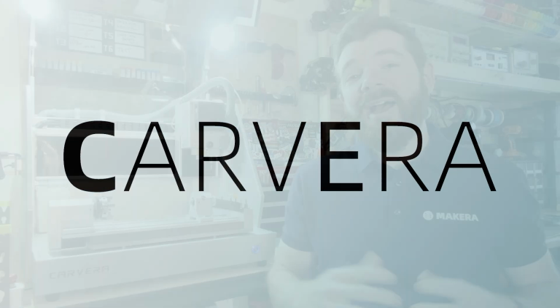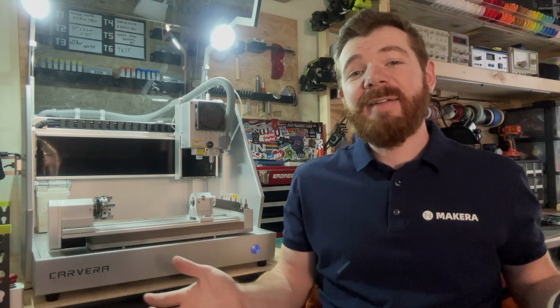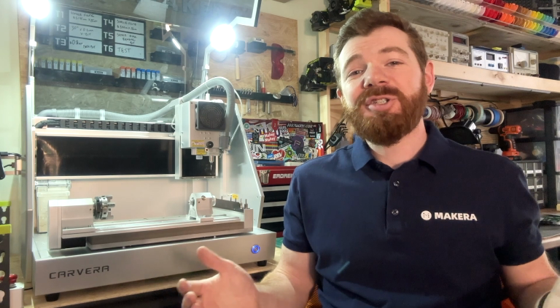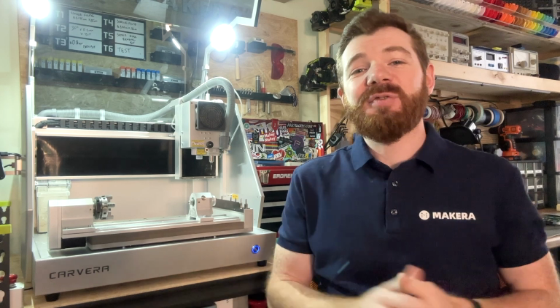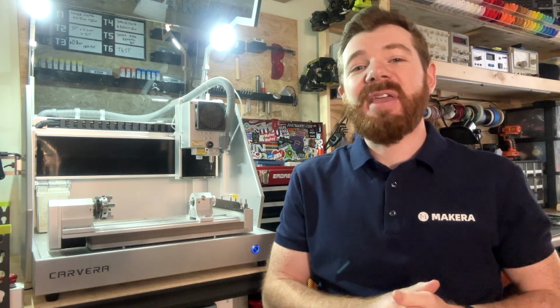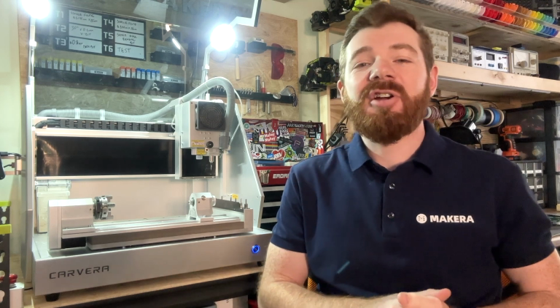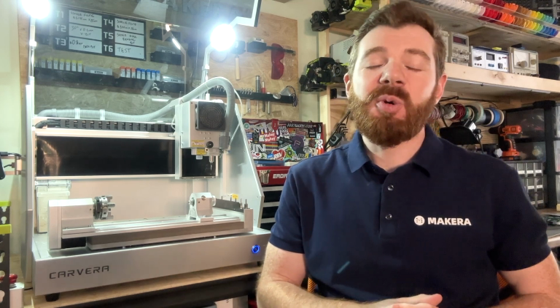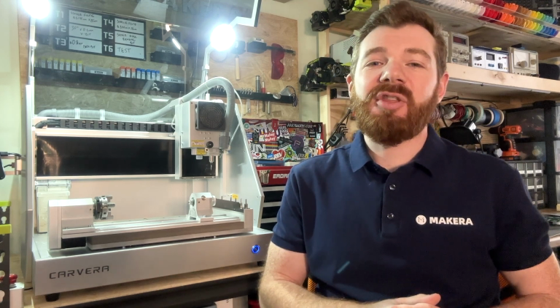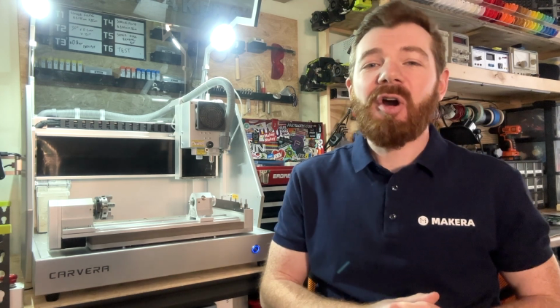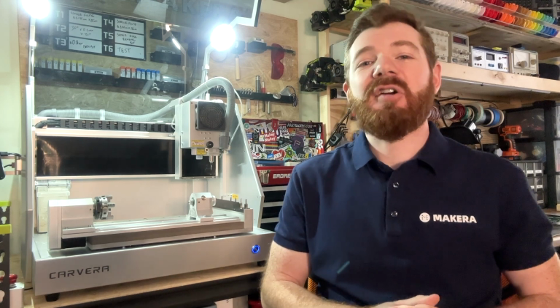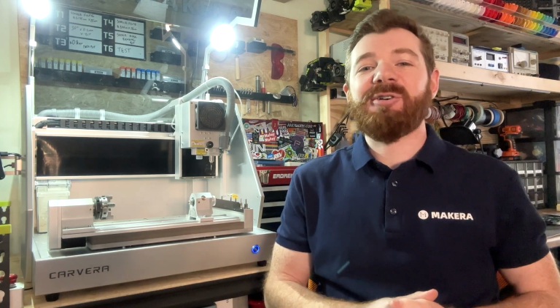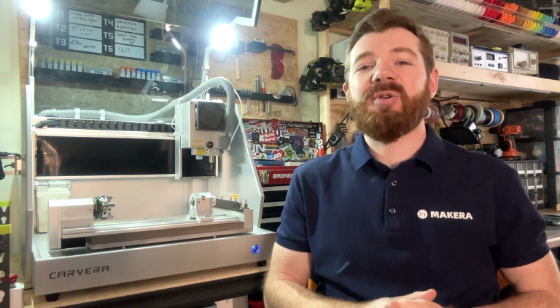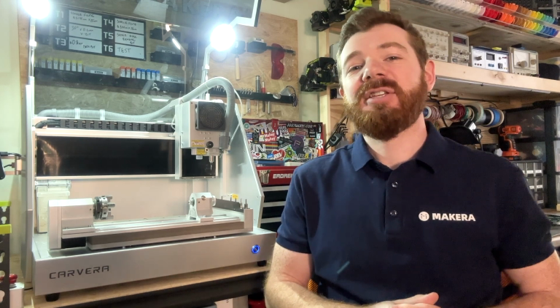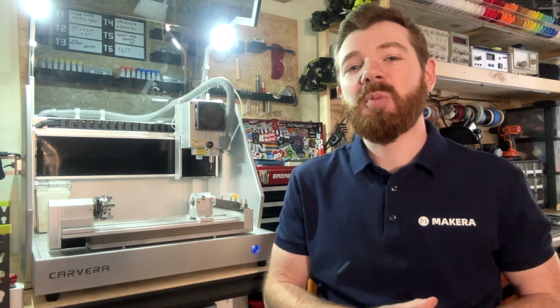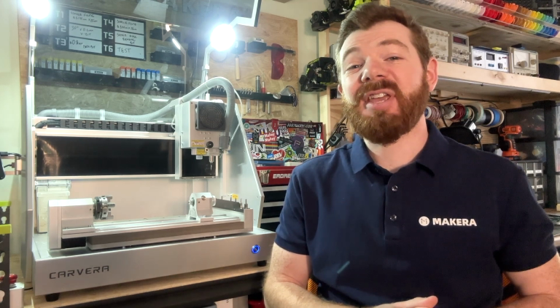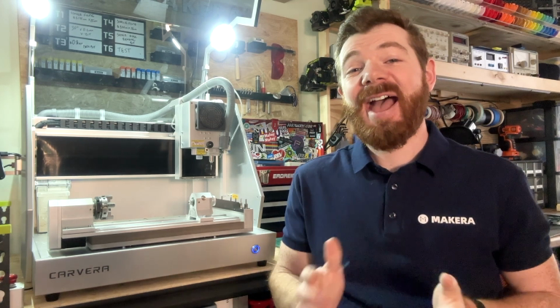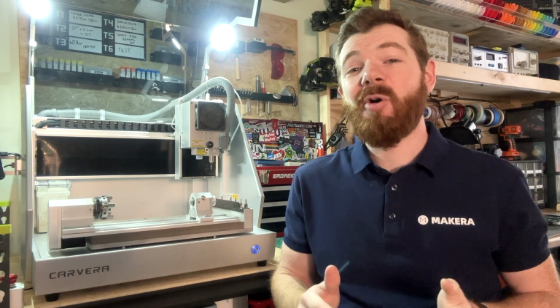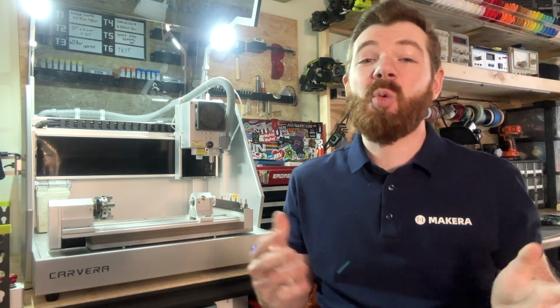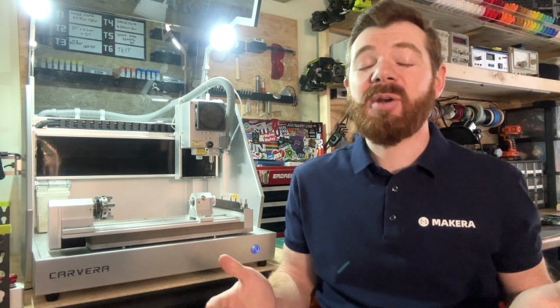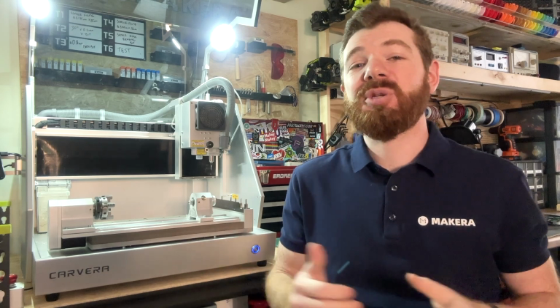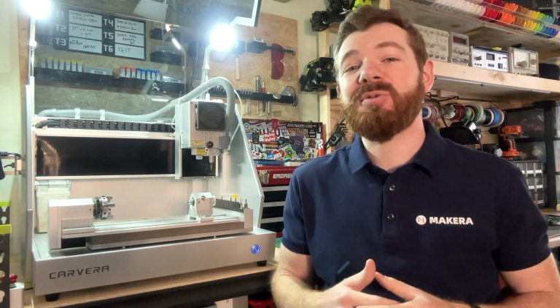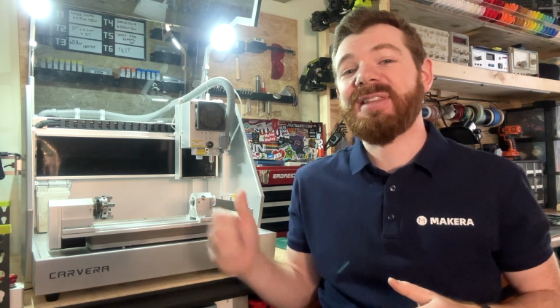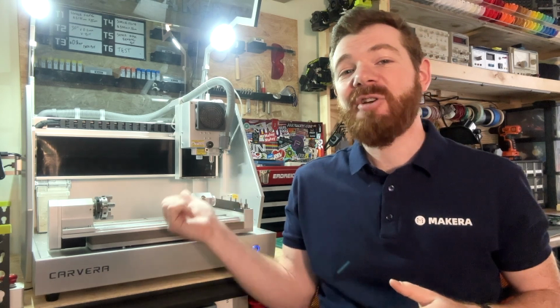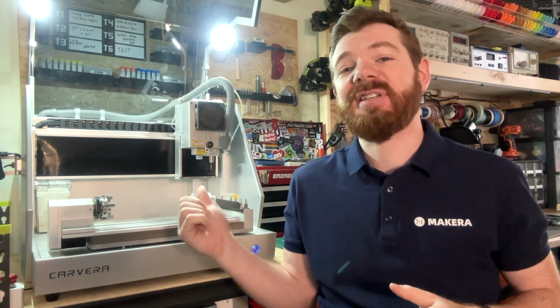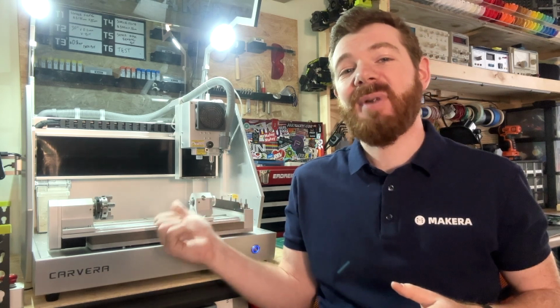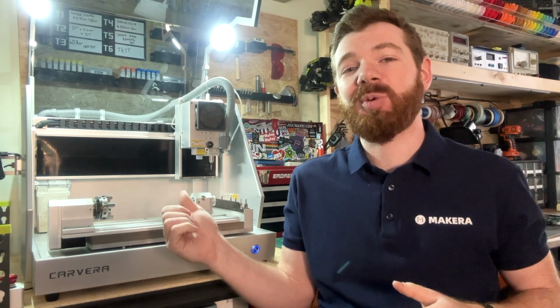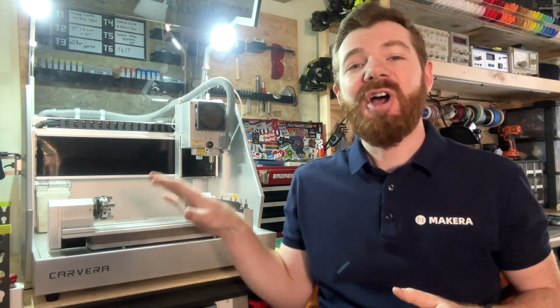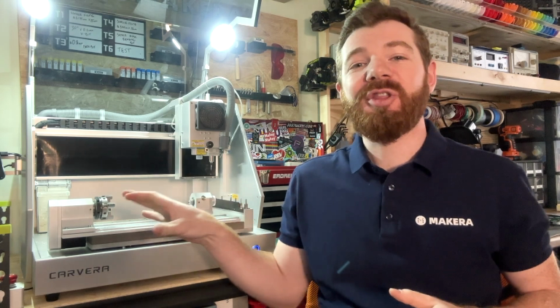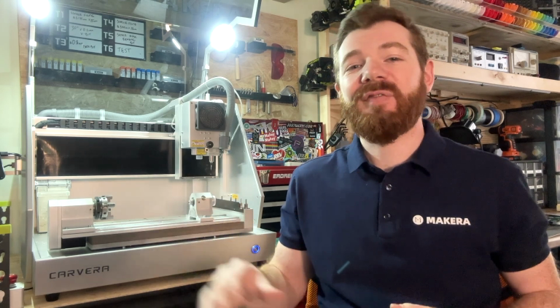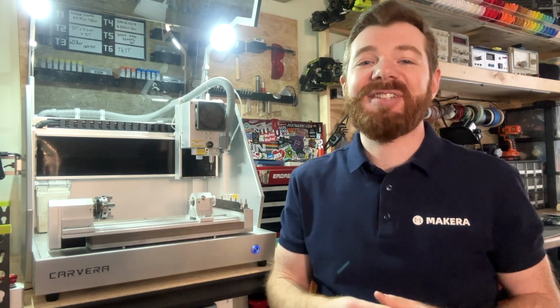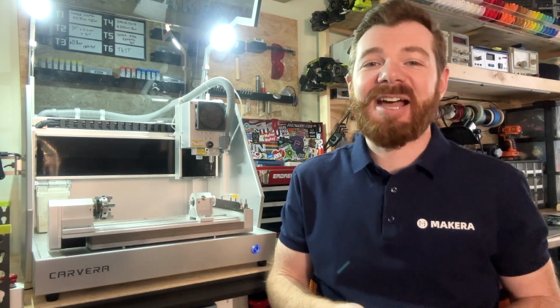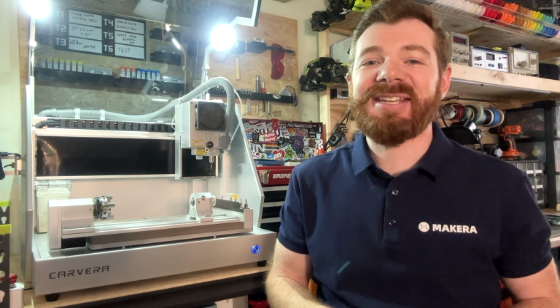Hi everyone, Jason from Make Cara here with another Carvera how-to, and in this one we're looking at how and when we should be using the Air Assist module on the Carvera desktop CNC.